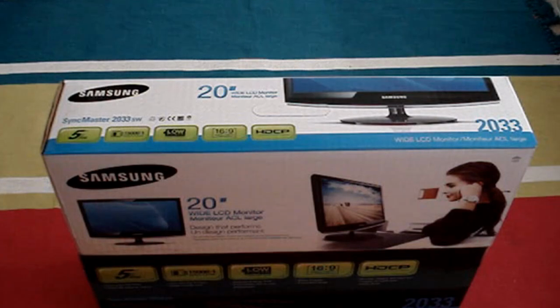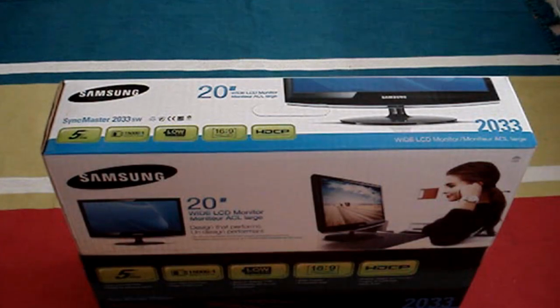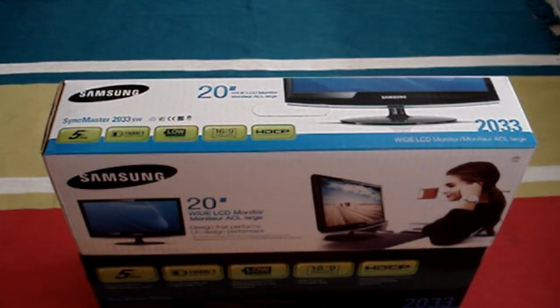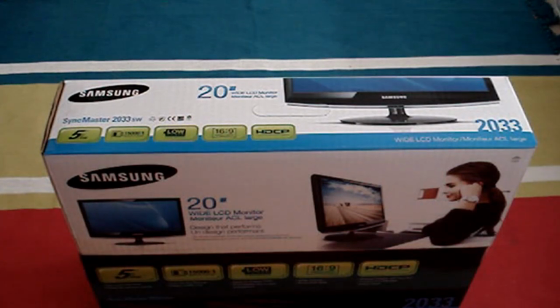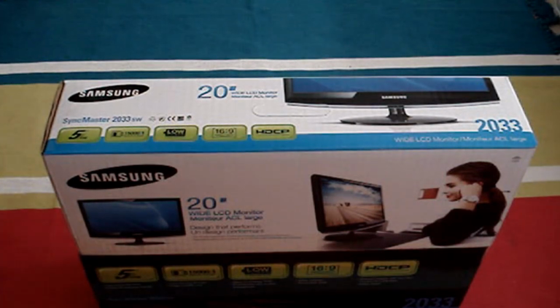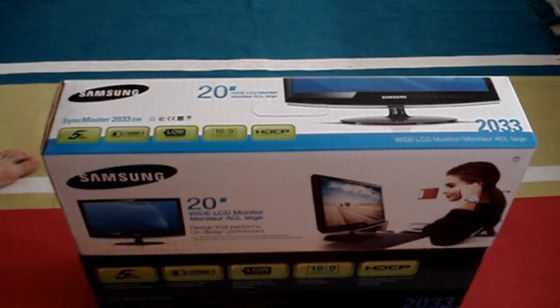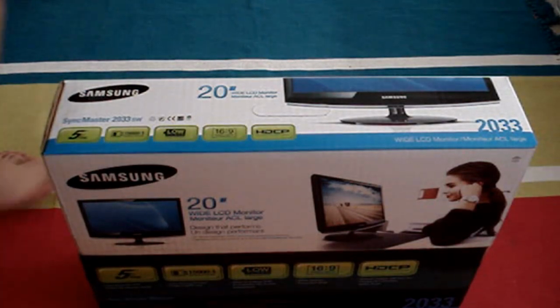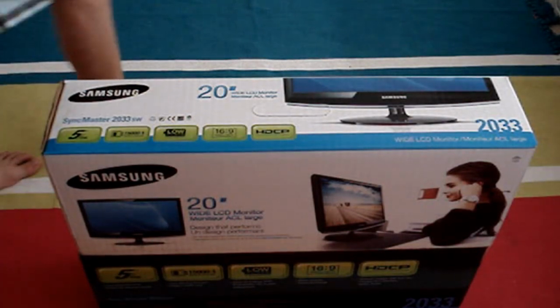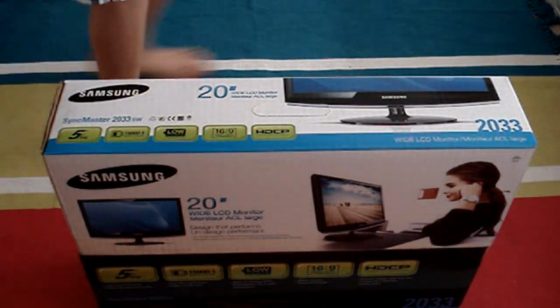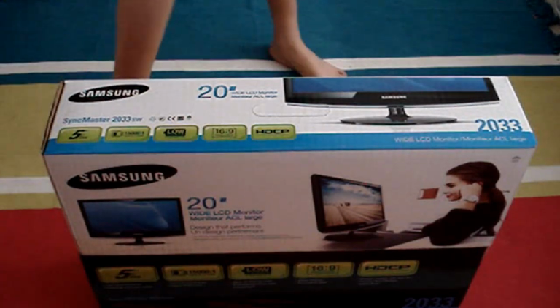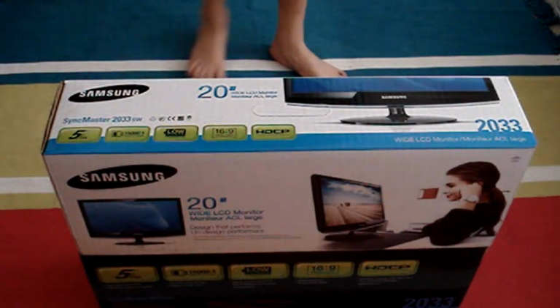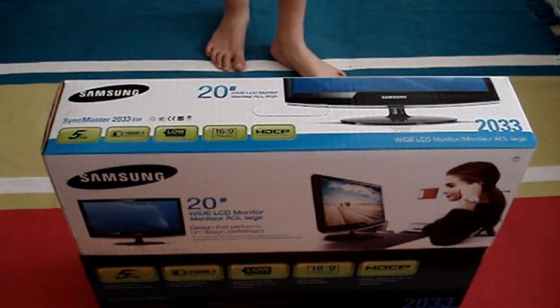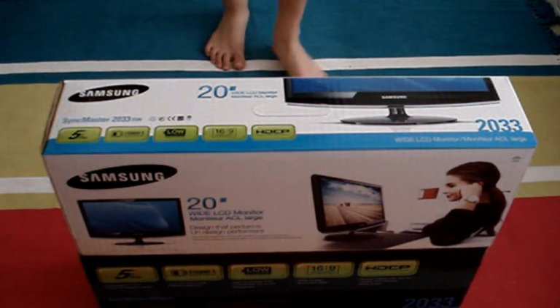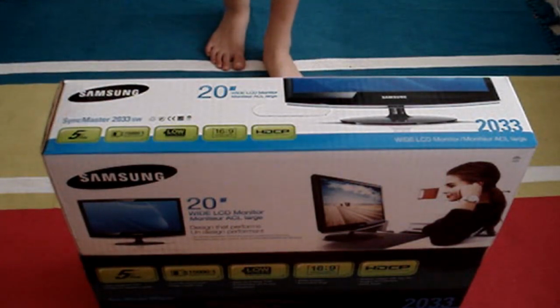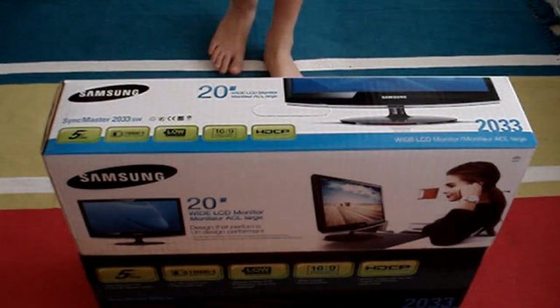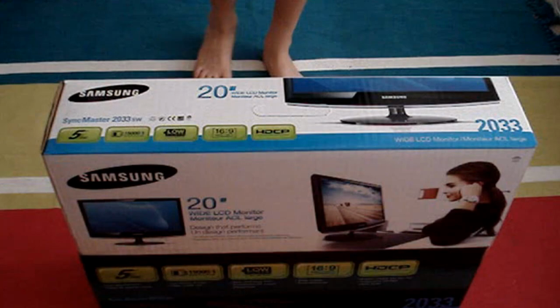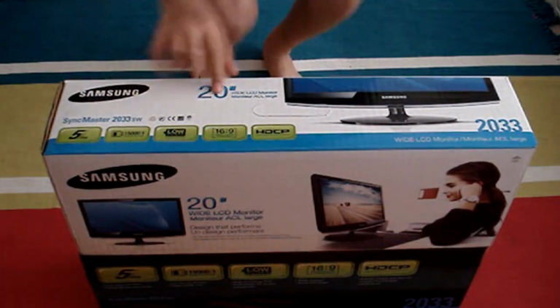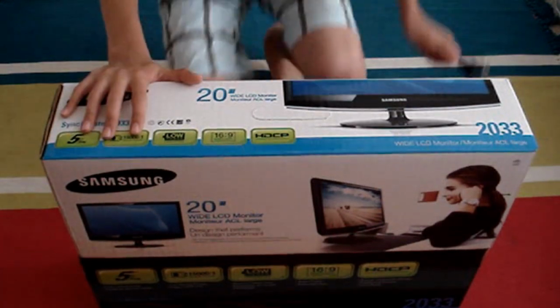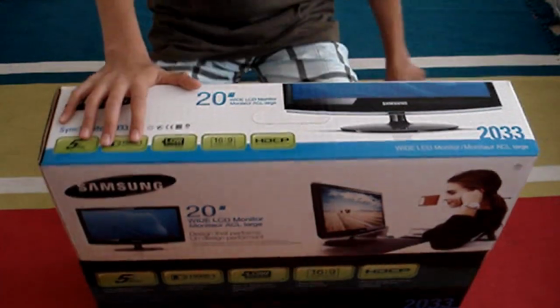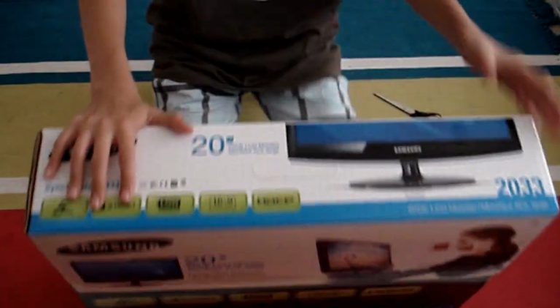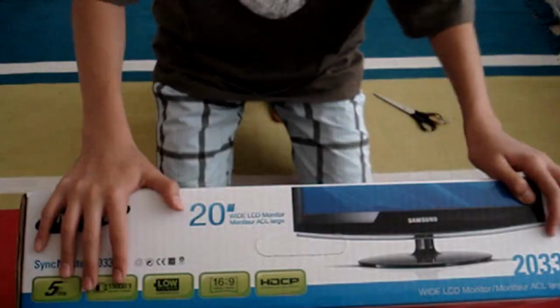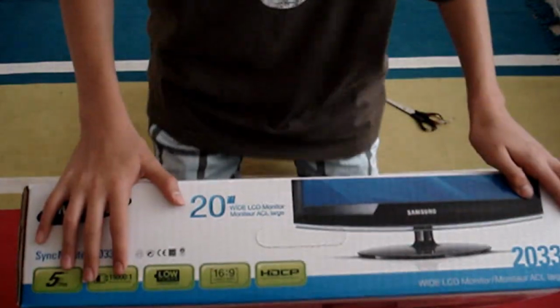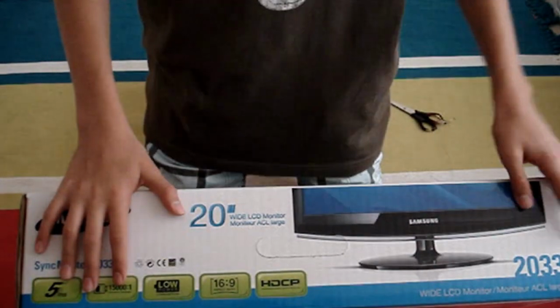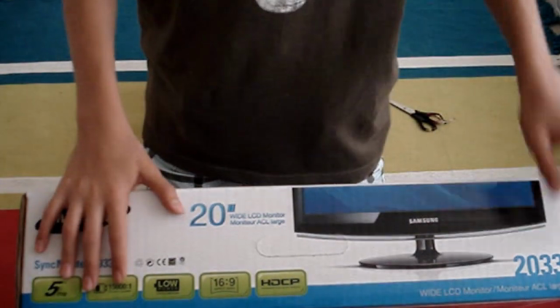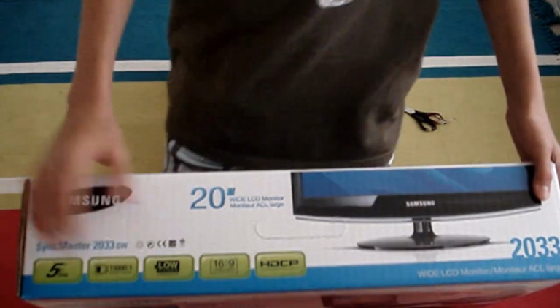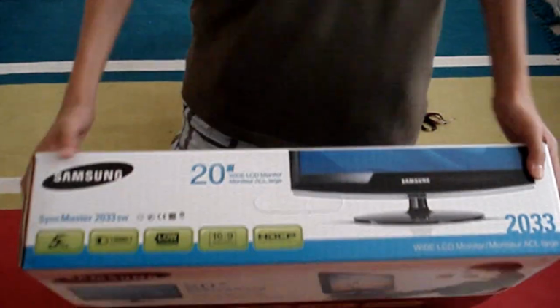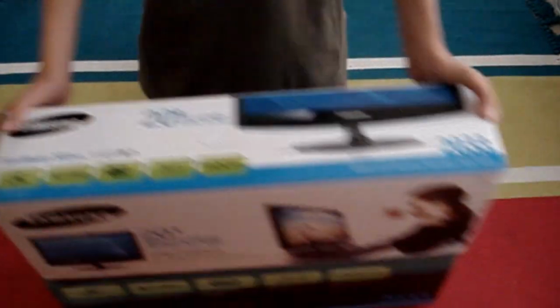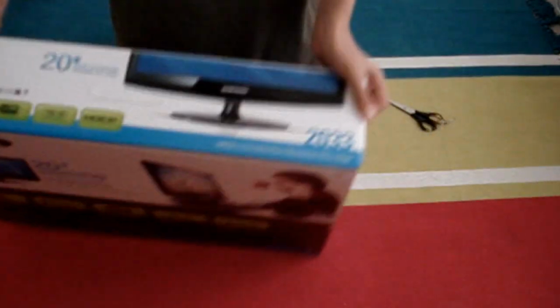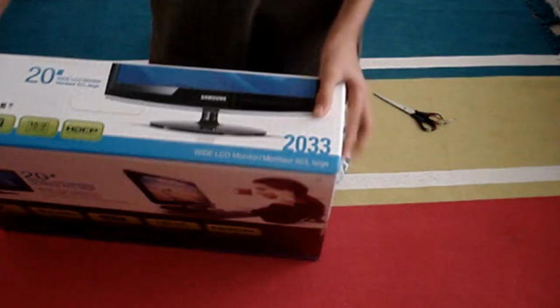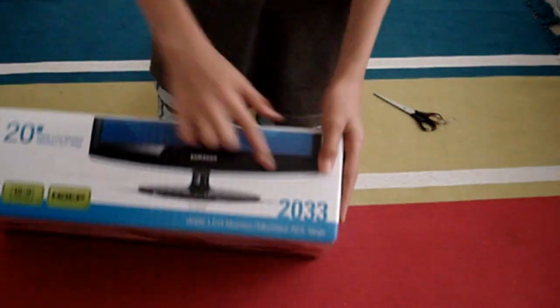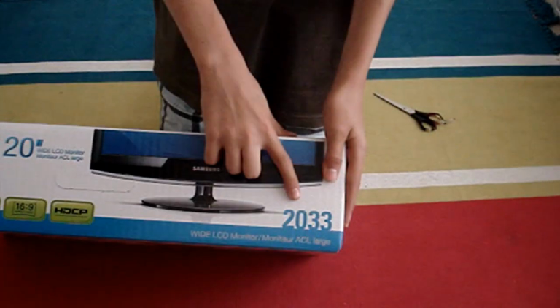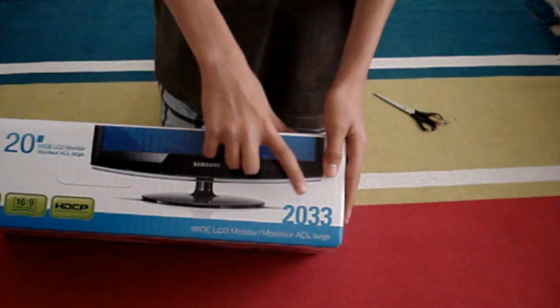Hey guys, AriAlligator here, and today I have an unboxing for you guys on the Samsung 20-inch LCD Monitor. The model is 2033.